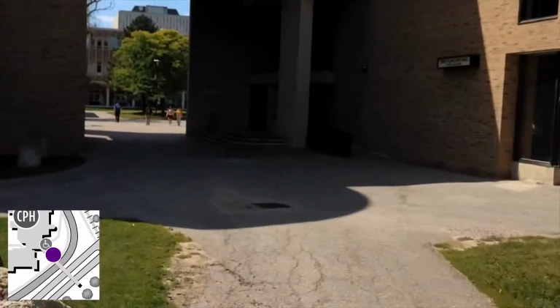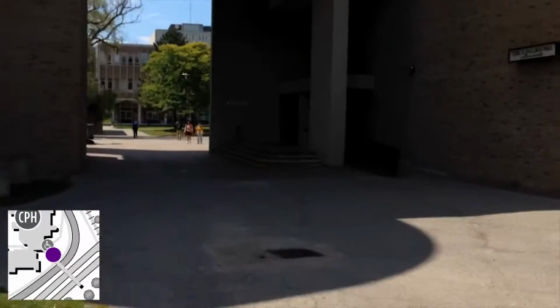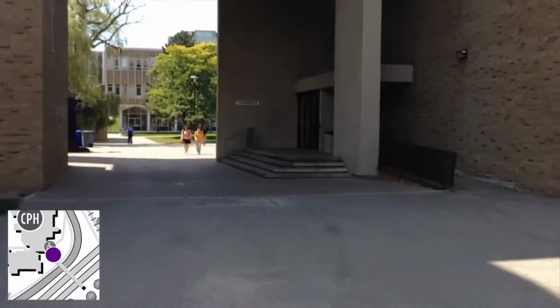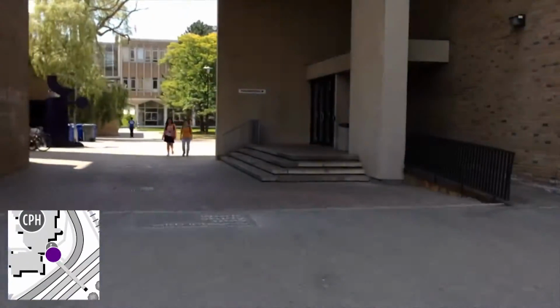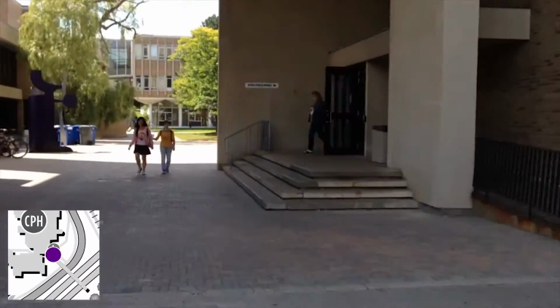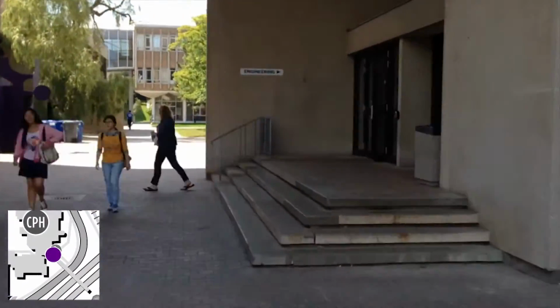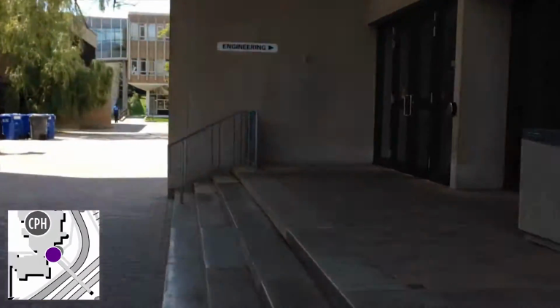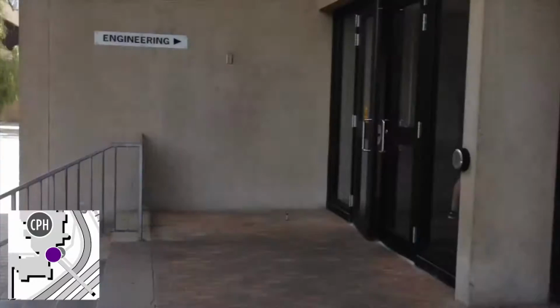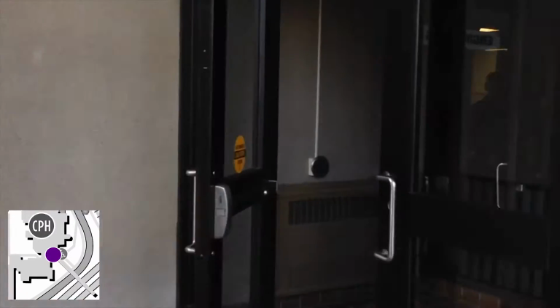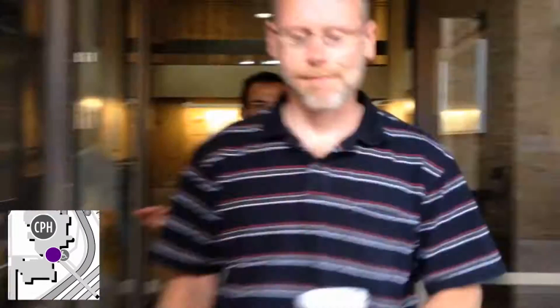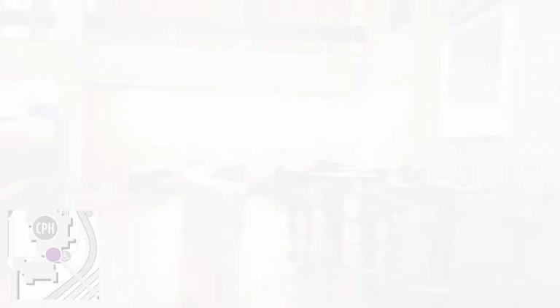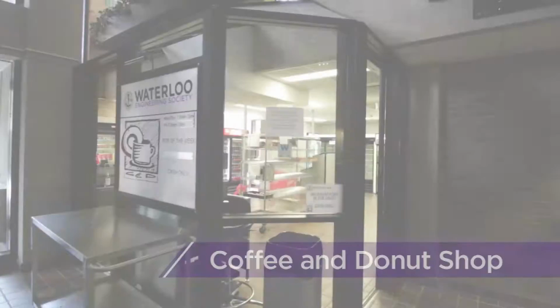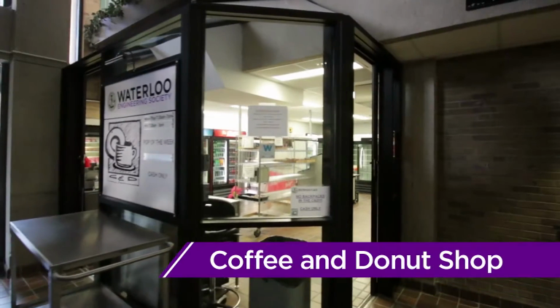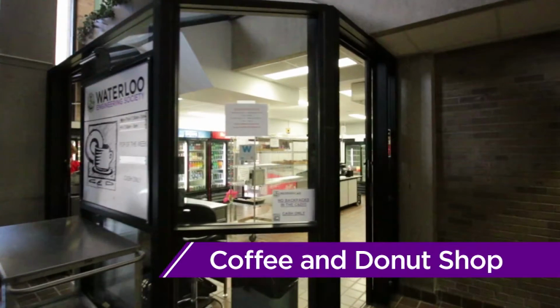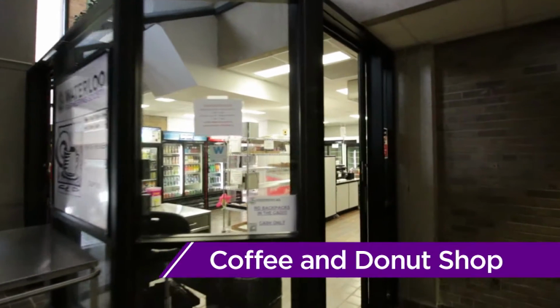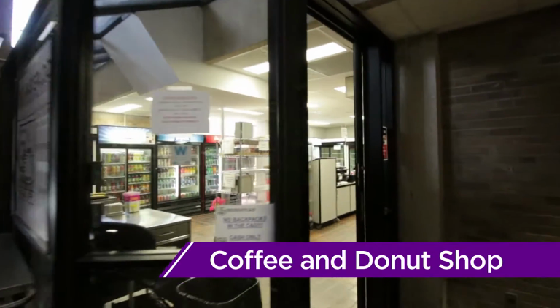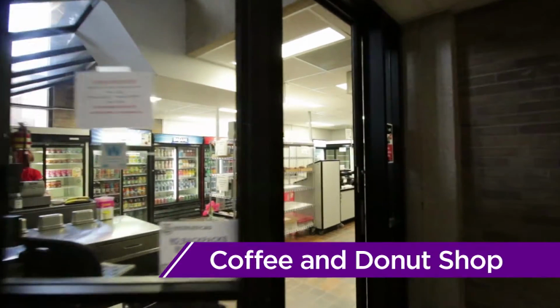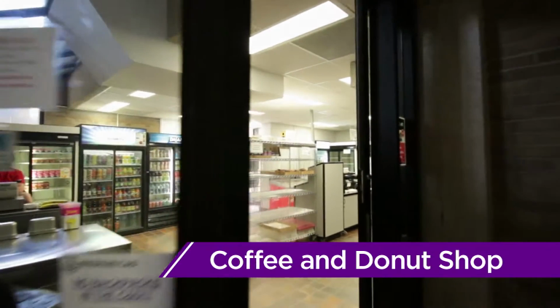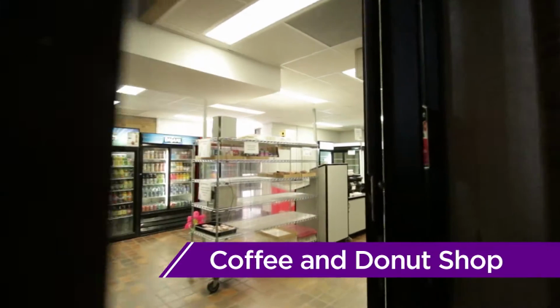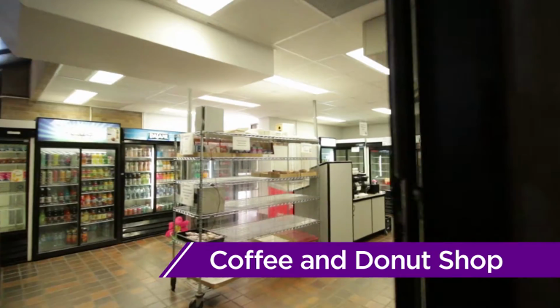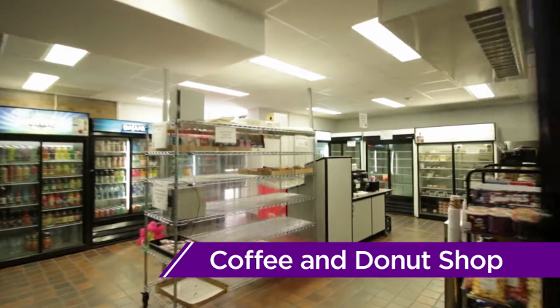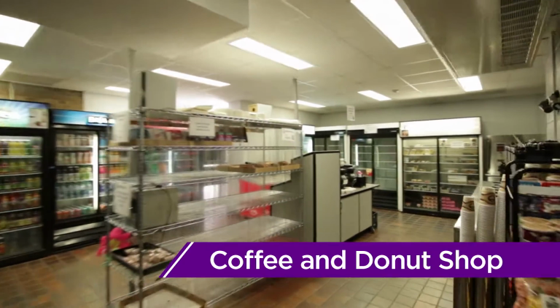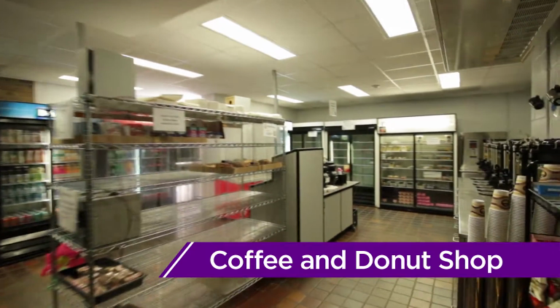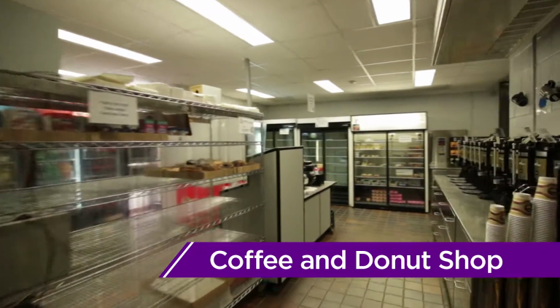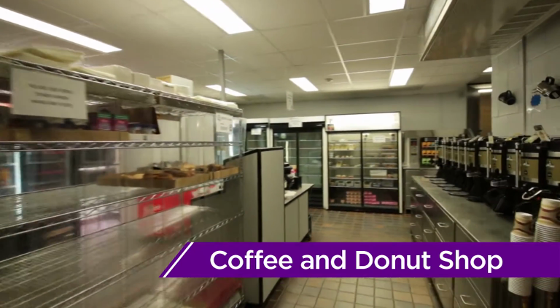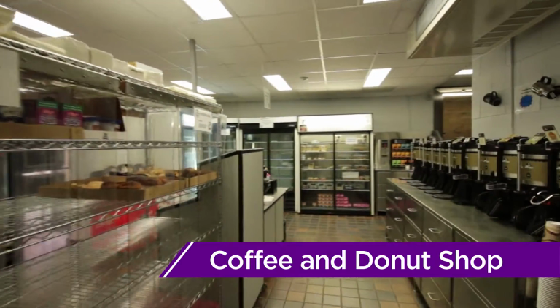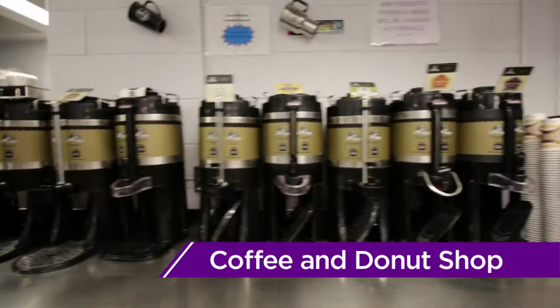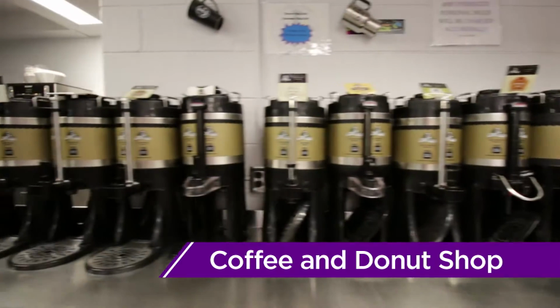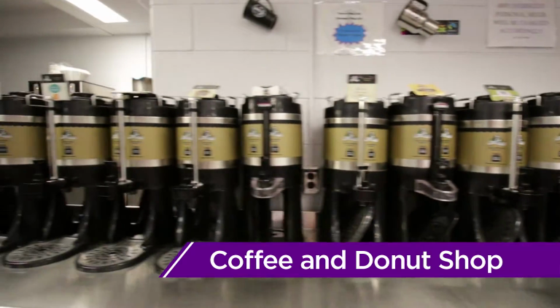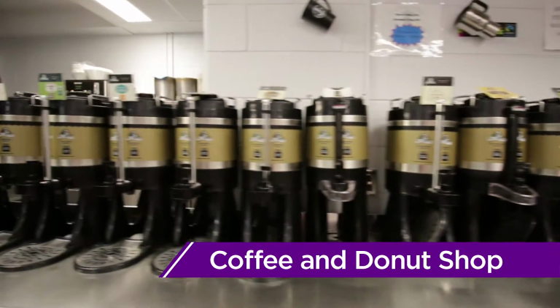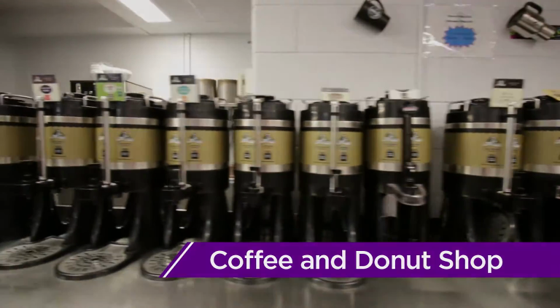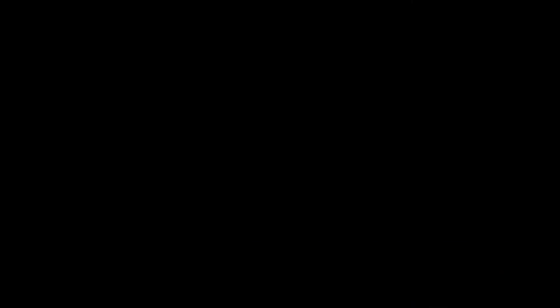We begin our tour in the Engineering Society's coffee and doughnut shop, commonly referred to as the CND. The CND is home to the cheapest coffee on campus, and you can even make it cheaper by bringing your own mug — it'll save you 10 cents.